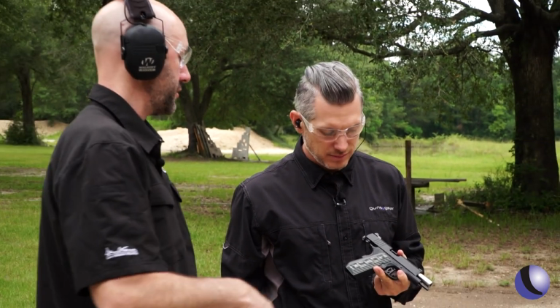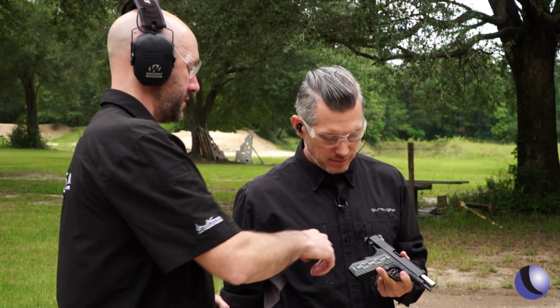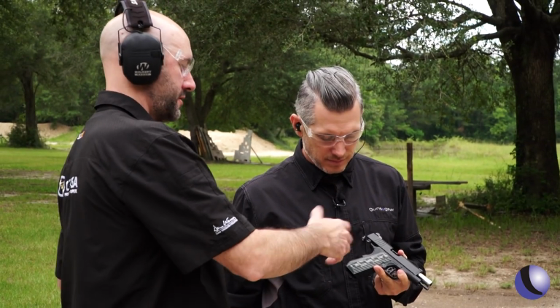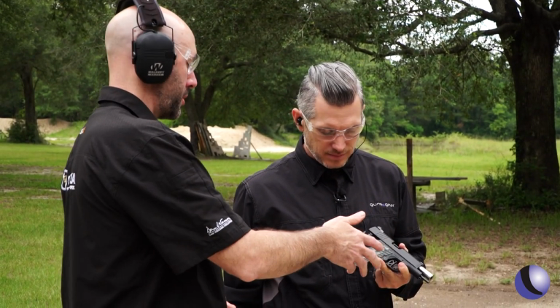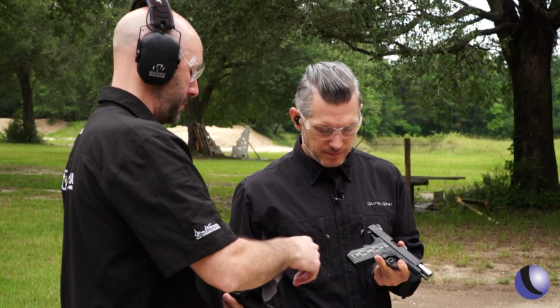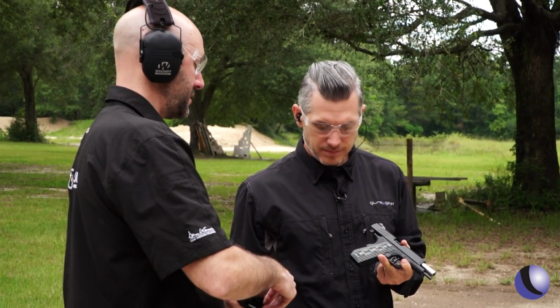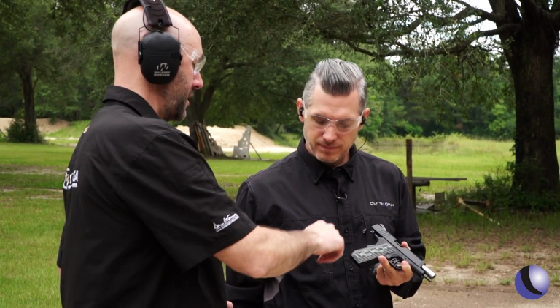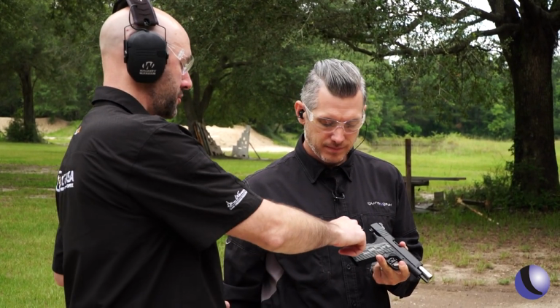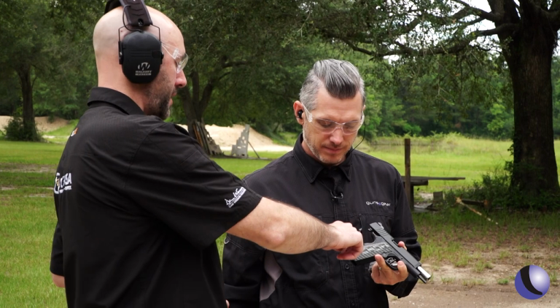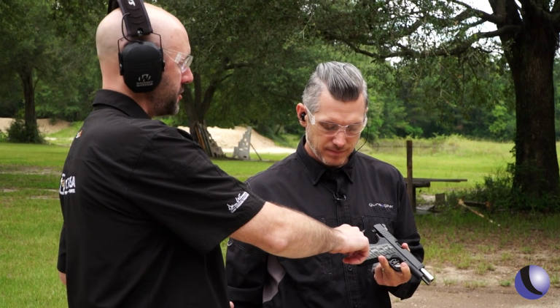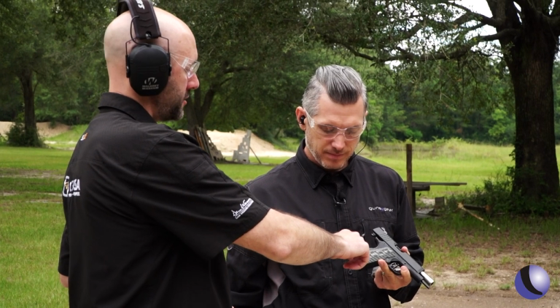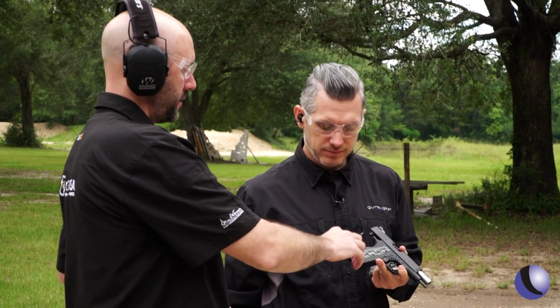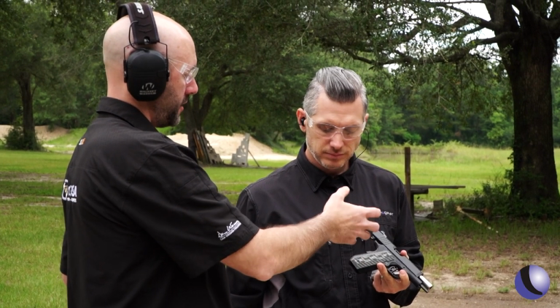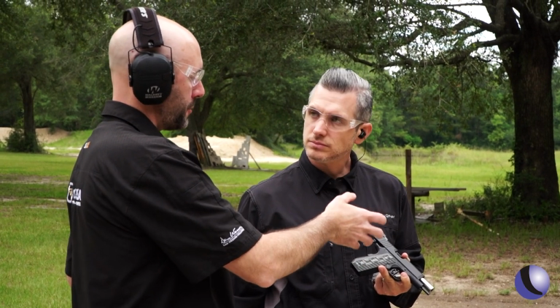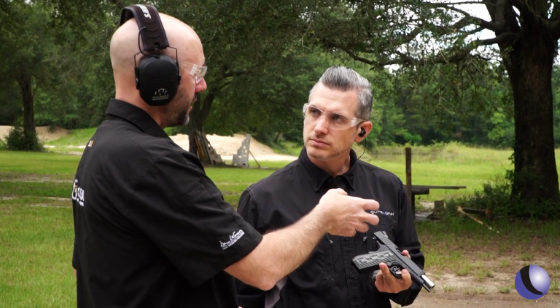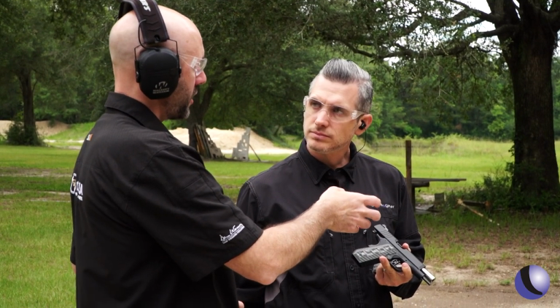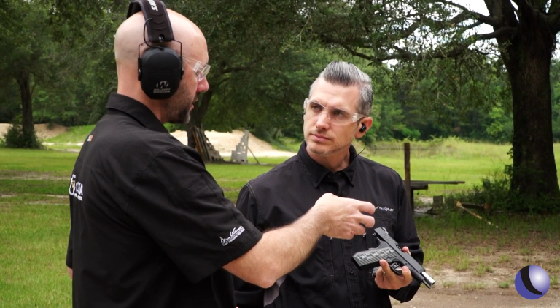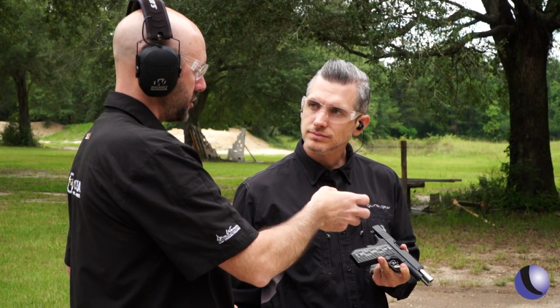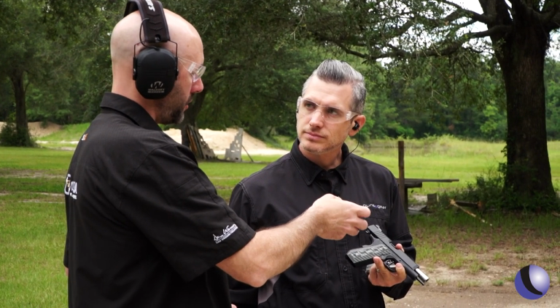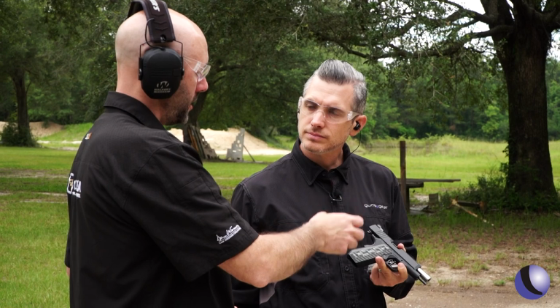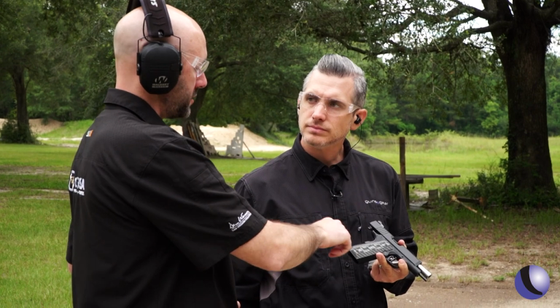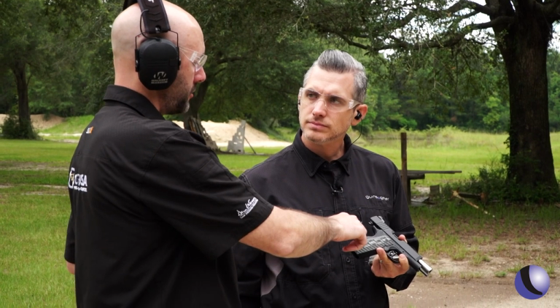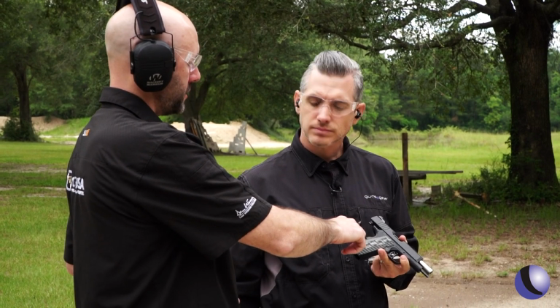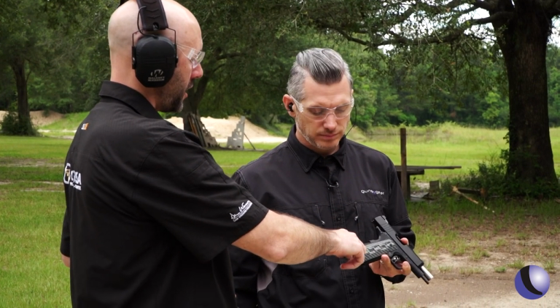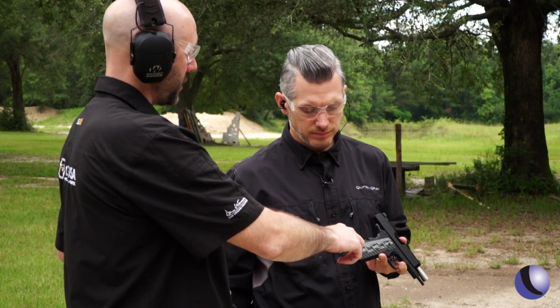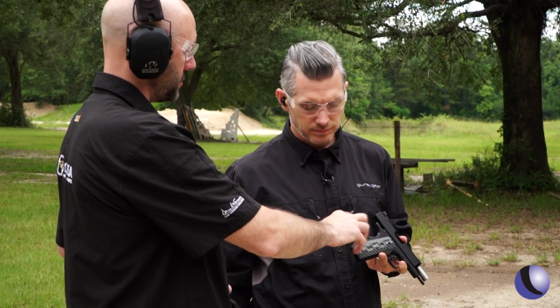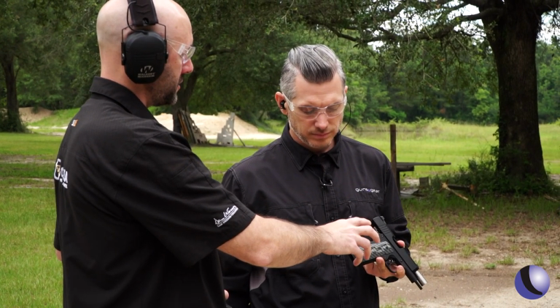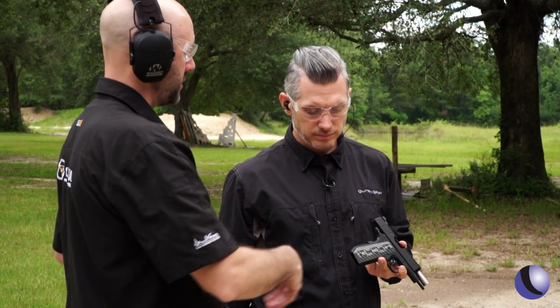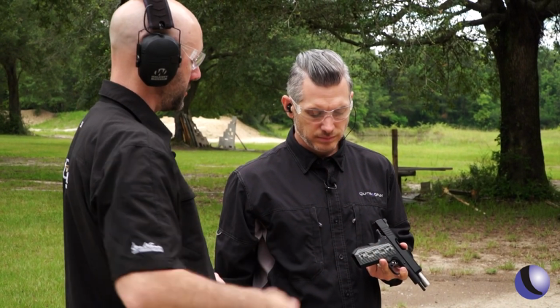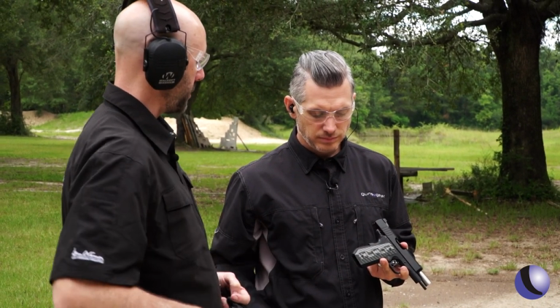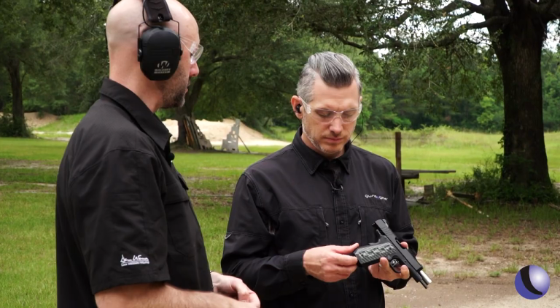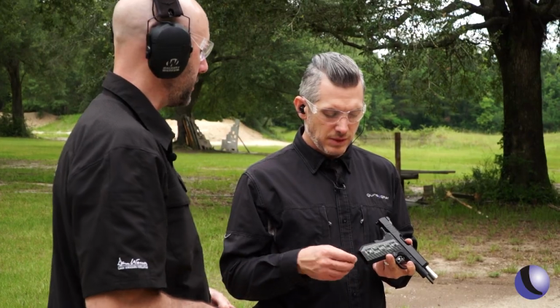The ECP has the same aluminum frame as the TCP, but this one has a bobbed mainspring housing that a lot of people find a lot more comfortable to hold and shoot. The main reason for it is to cut off the back corner so it doesn't print as much and doesn't bite into you when you're carrying it.